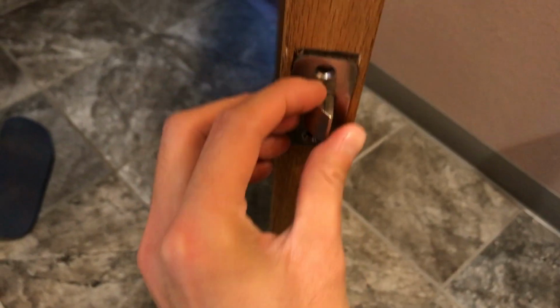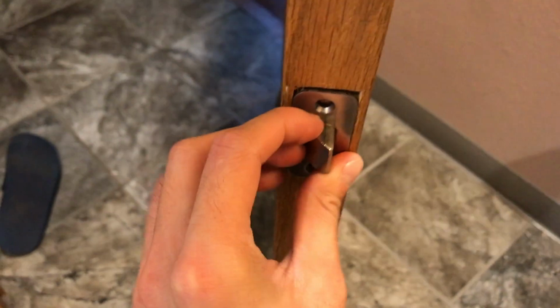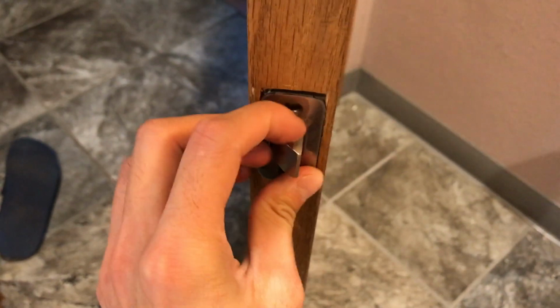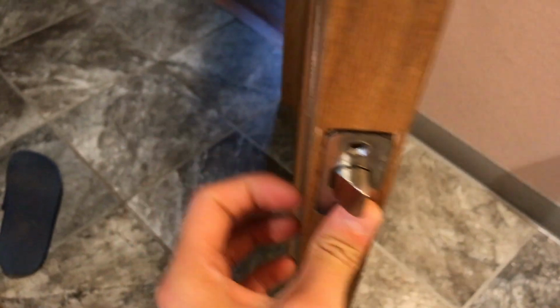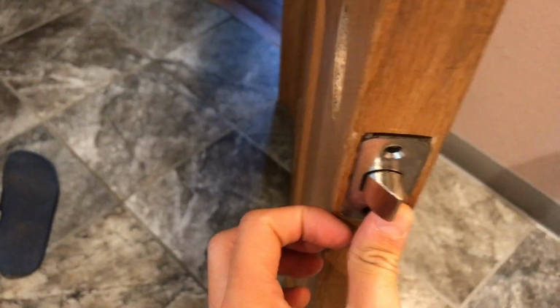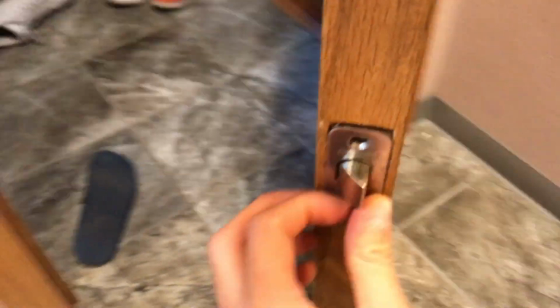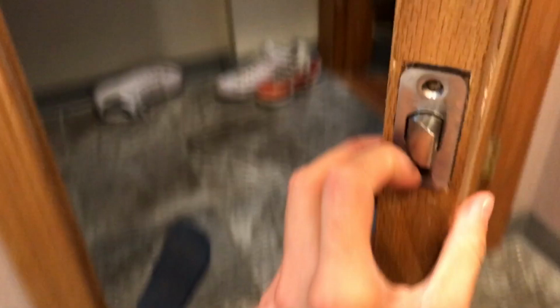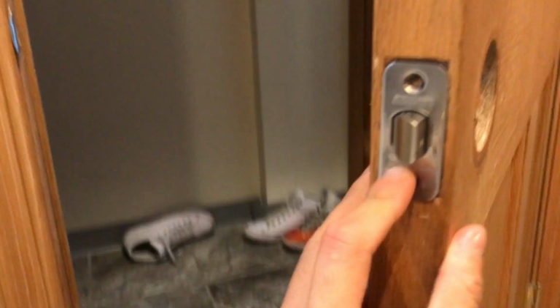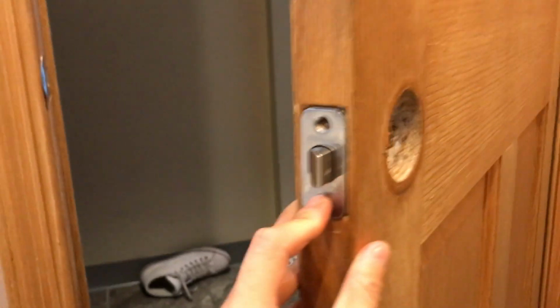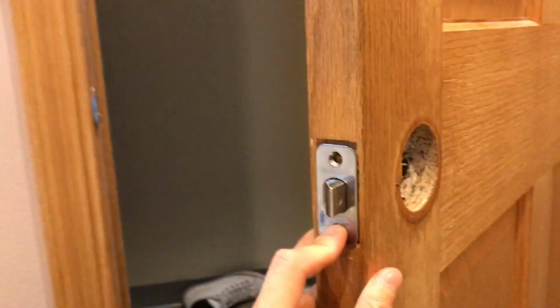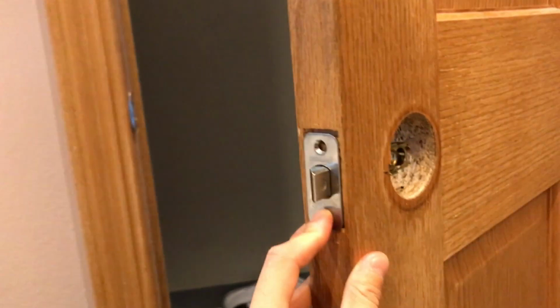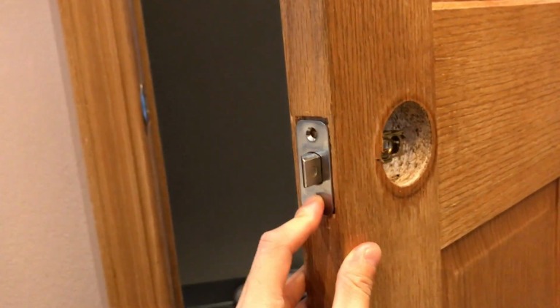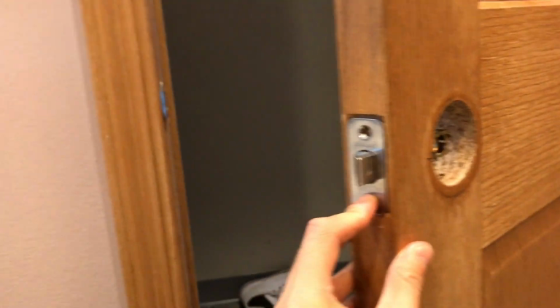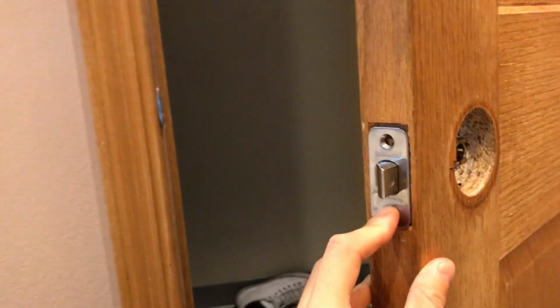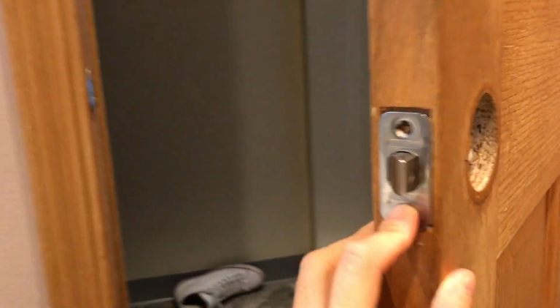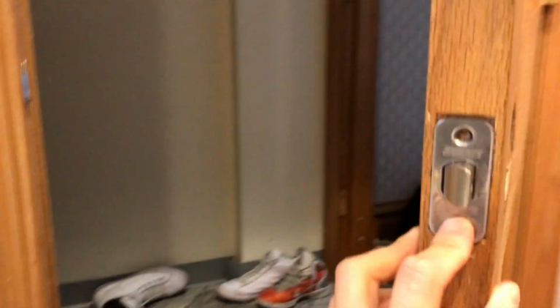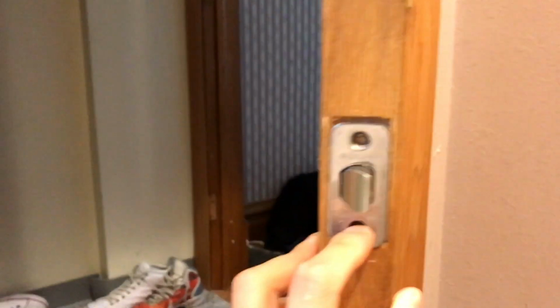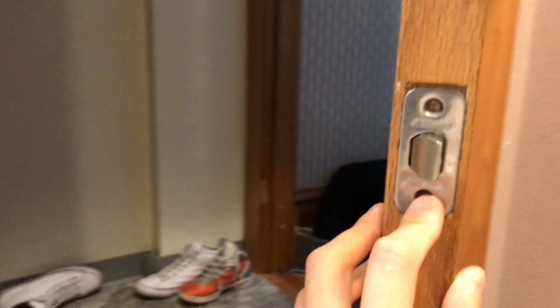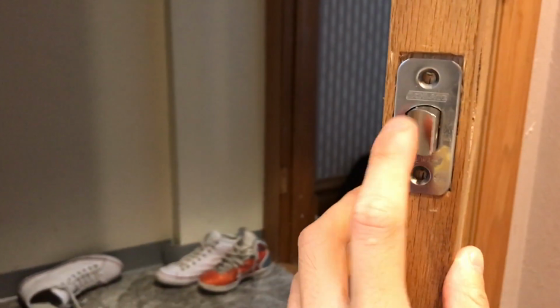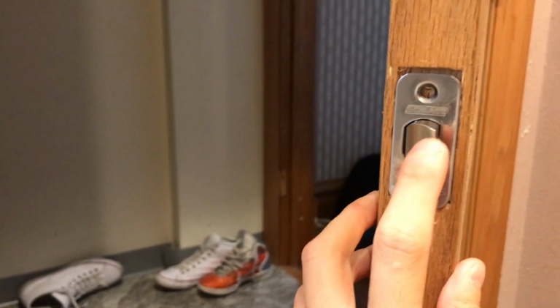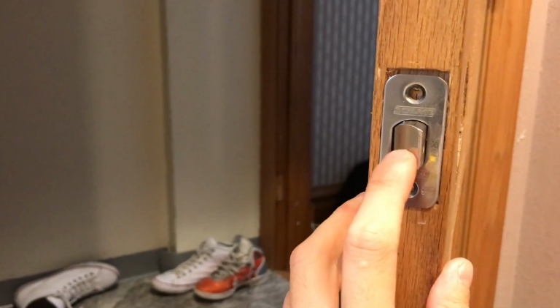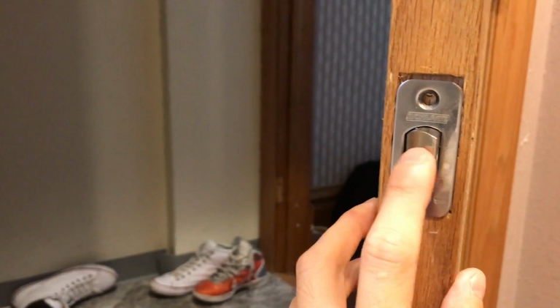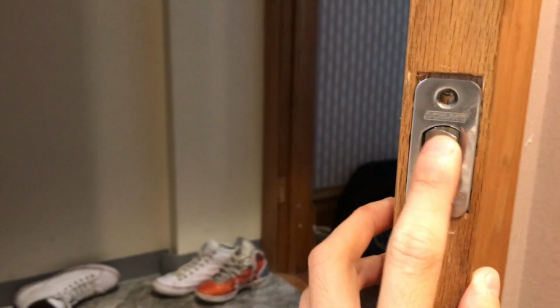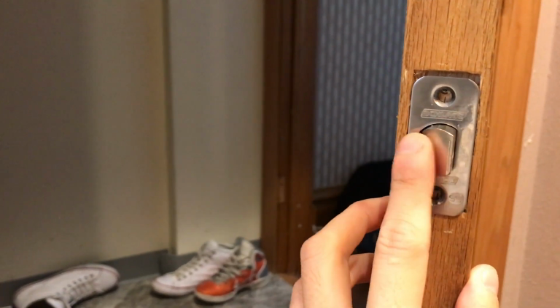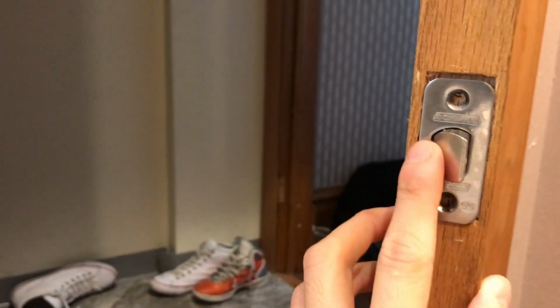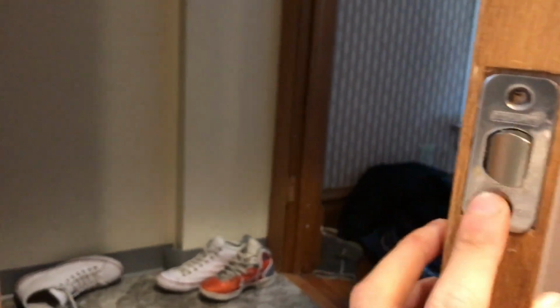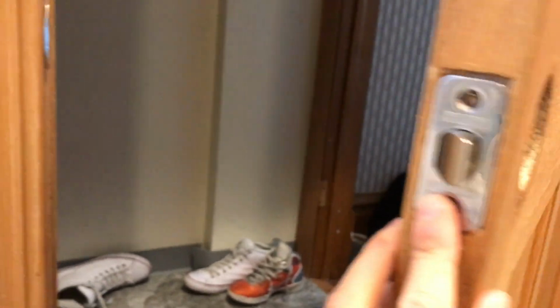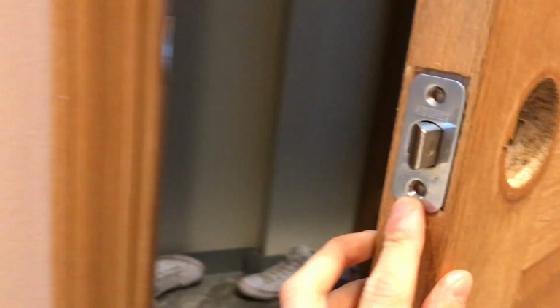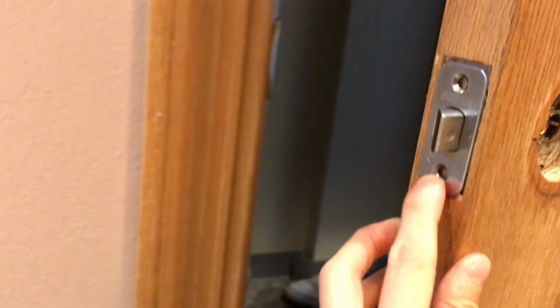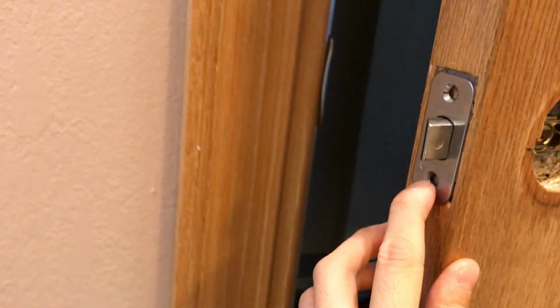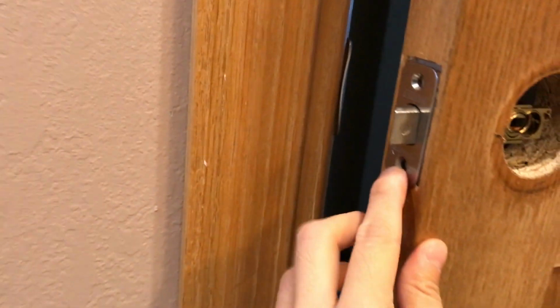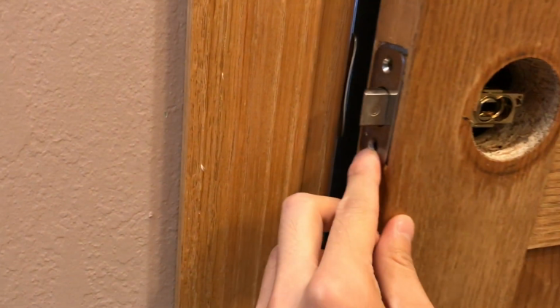Now I'm not an expert or anything, but I've done this a few times, so I'm just going to try to help you guys out if you guys need help. Now make sure this part right here, this curved part, can shut.